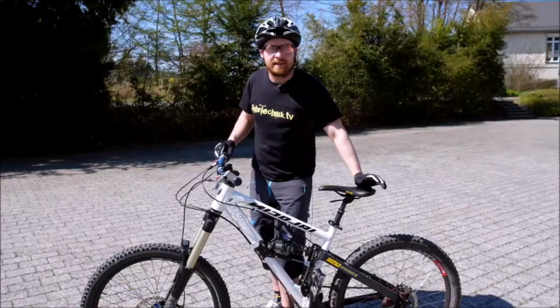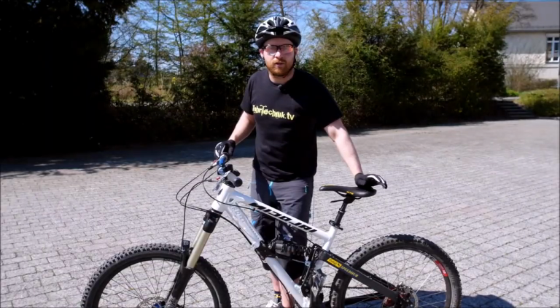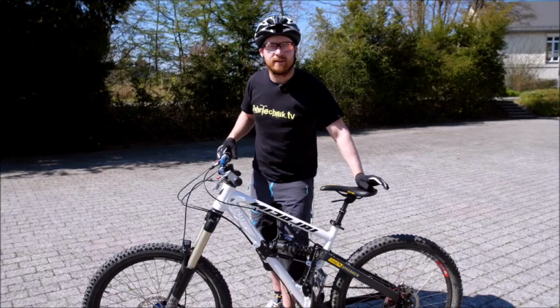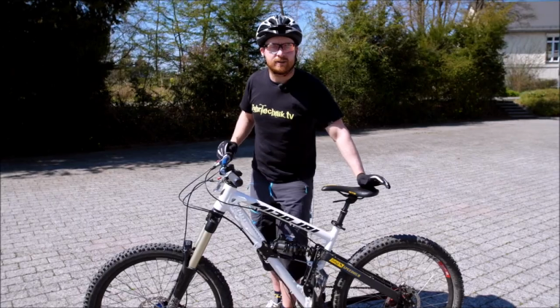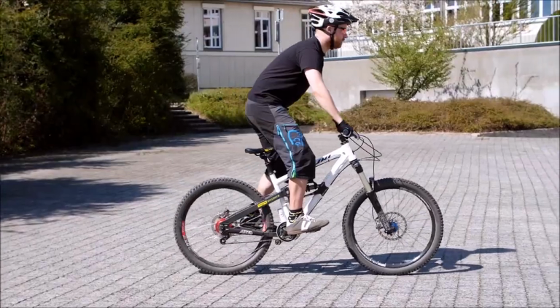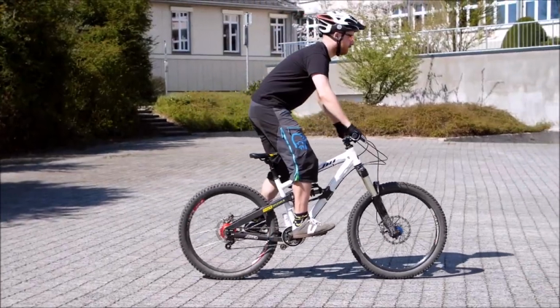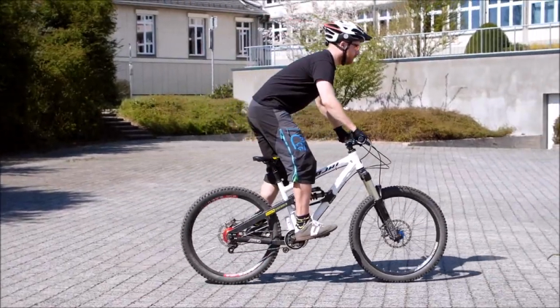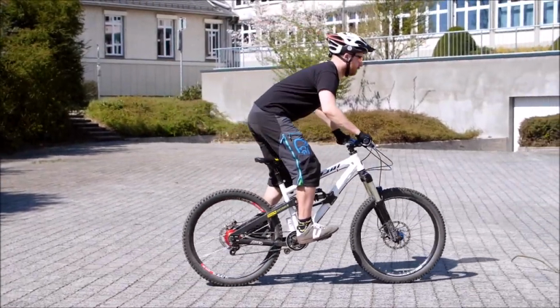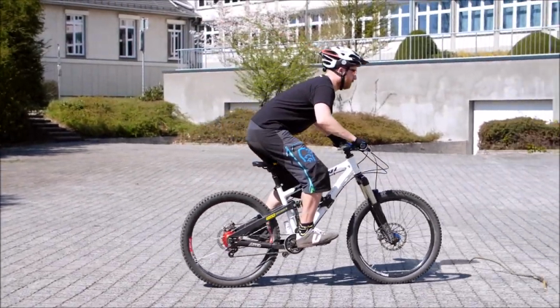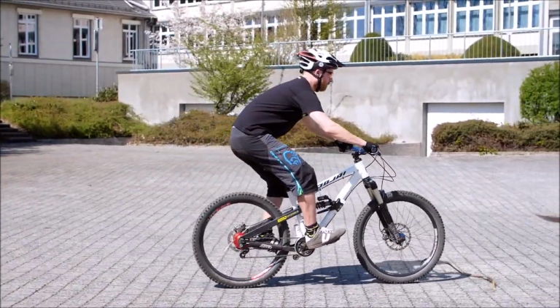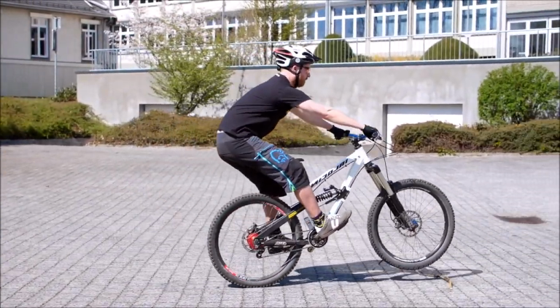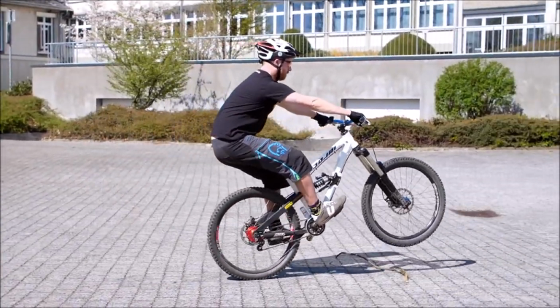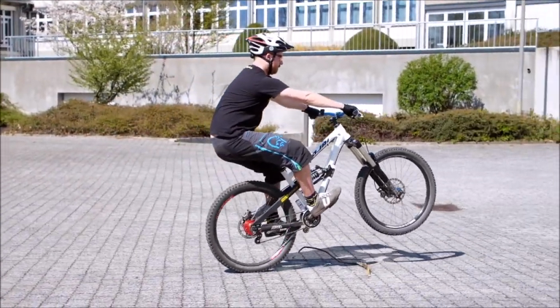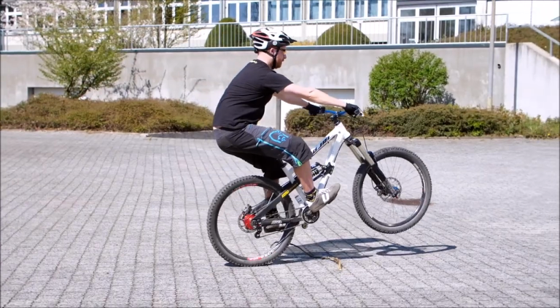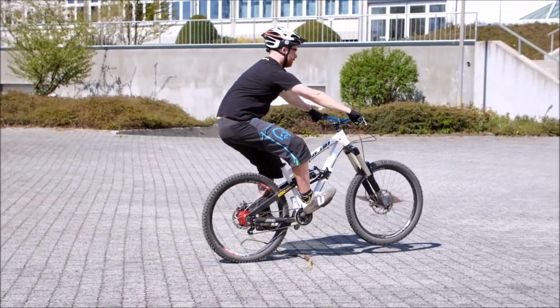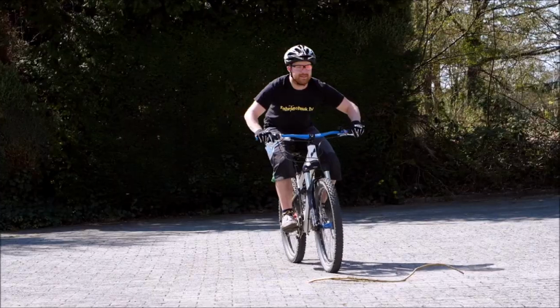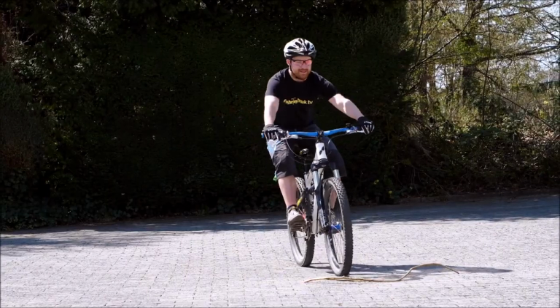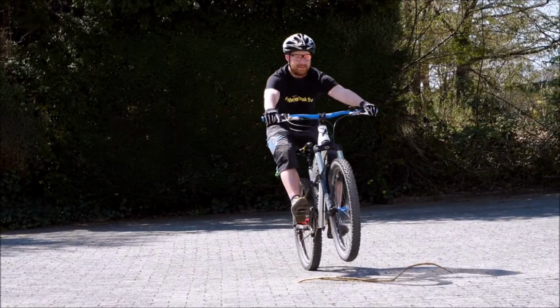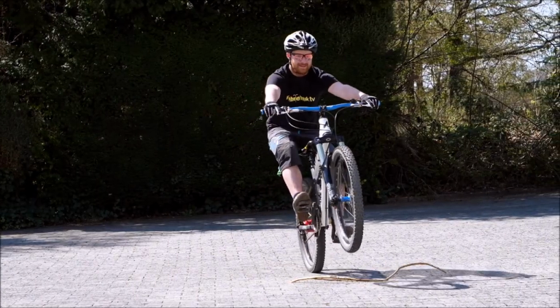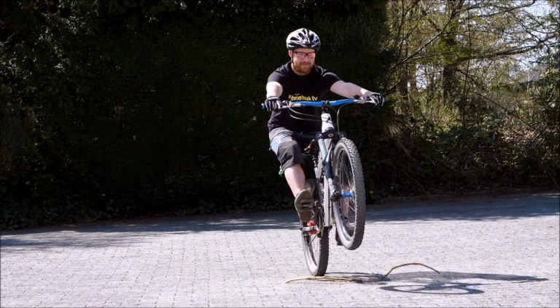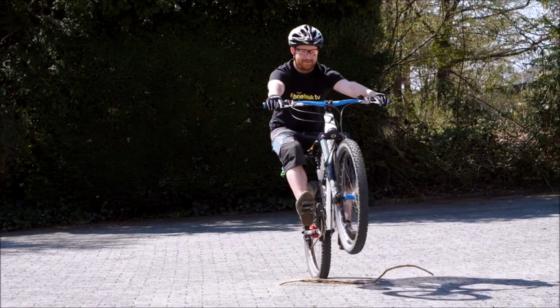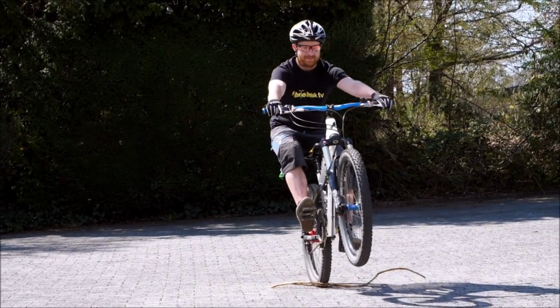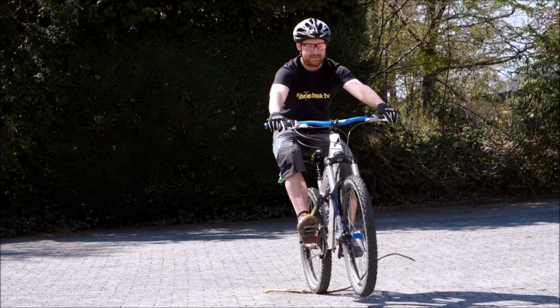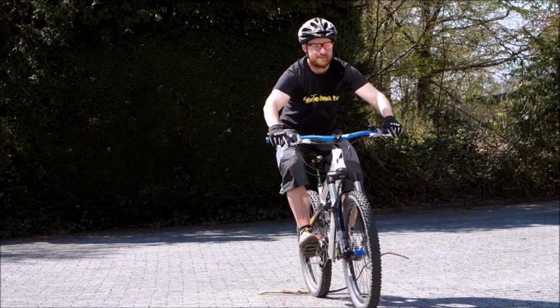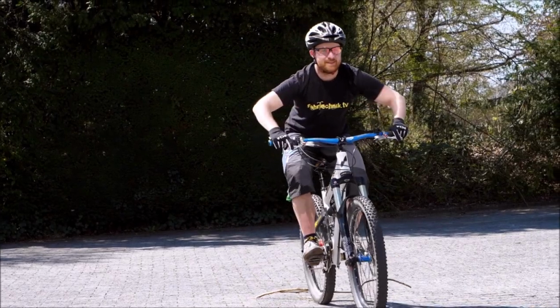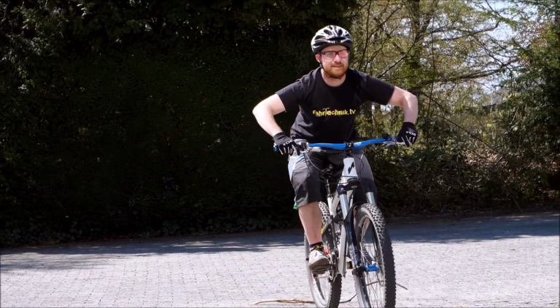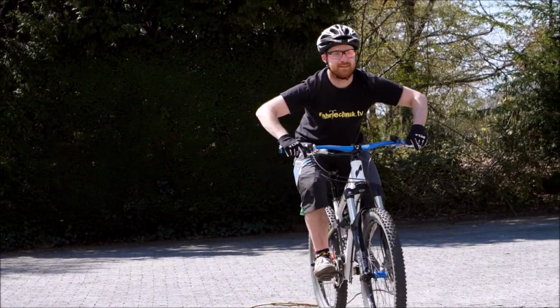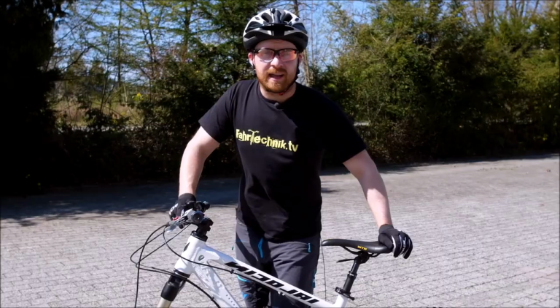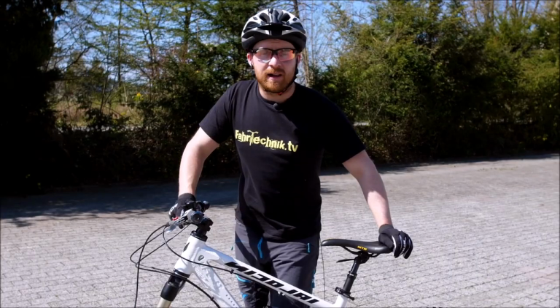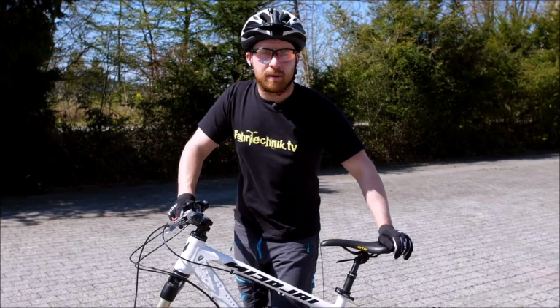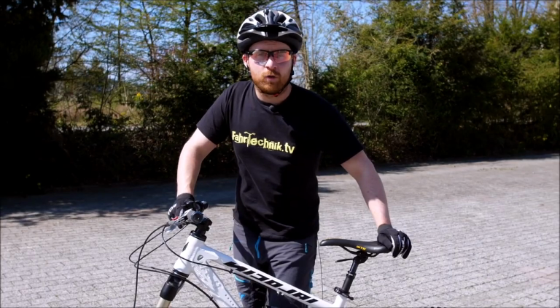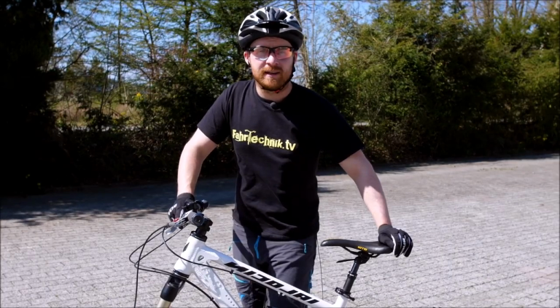Jetzt legt ihr euch ein kleines Stöckchen hin oder ein Springseil und fangt an, den Impuls in einem bestimmten Timing durchzuführen. Wichtig ist dabei: es gibt den Spruch, der Esel springt nur so hoch er muss. Bitte erstmal bei mittlerer Höhe beginnen.